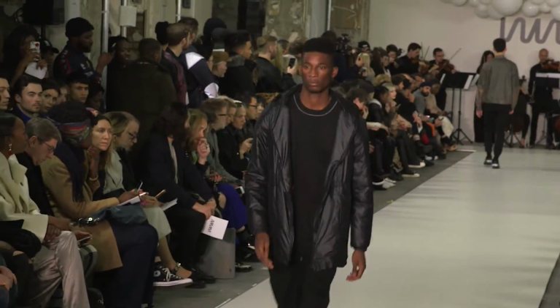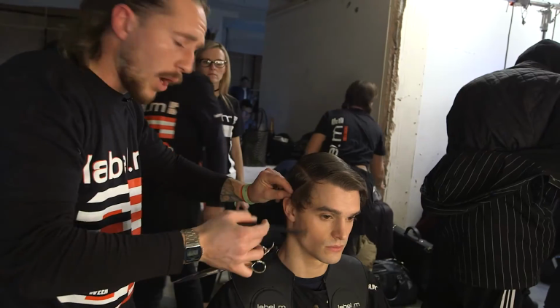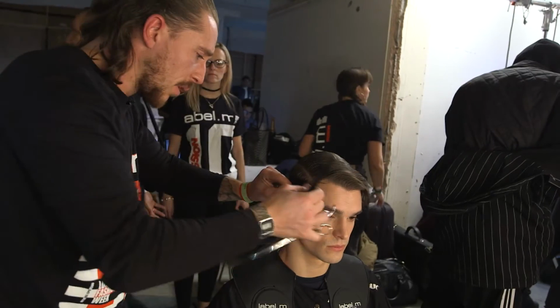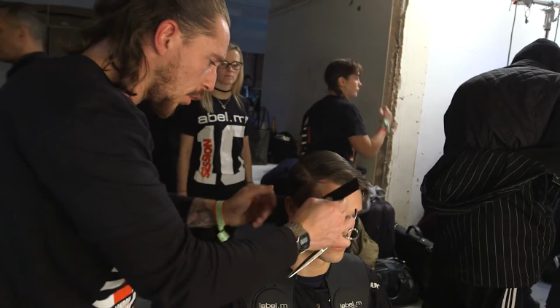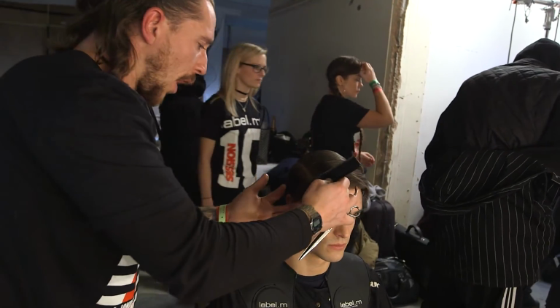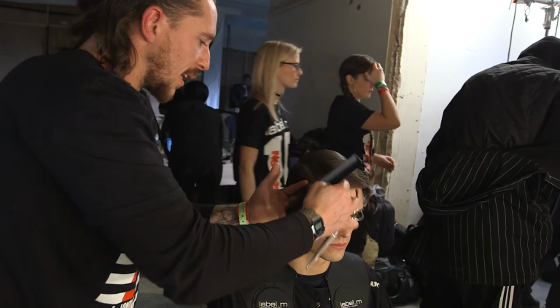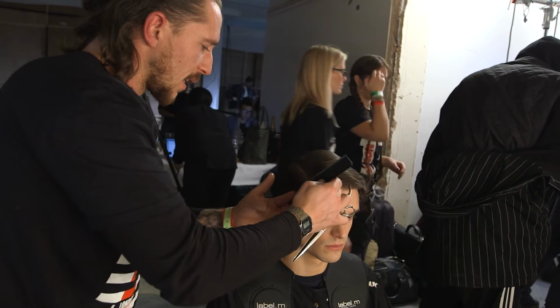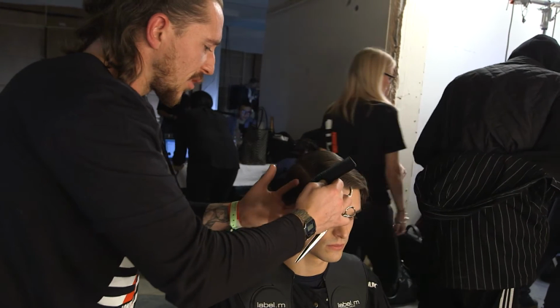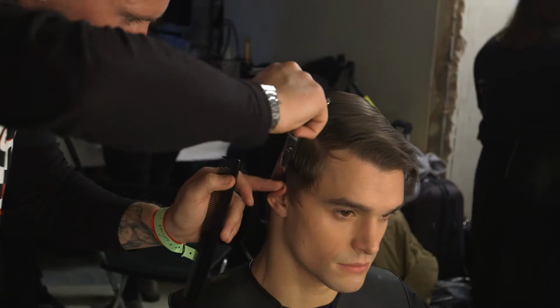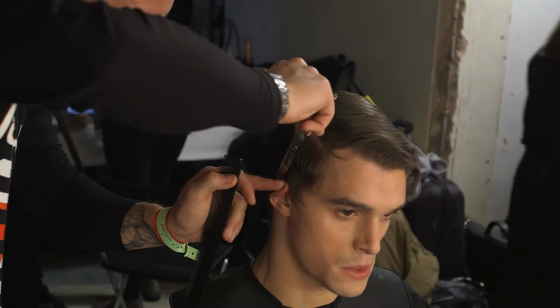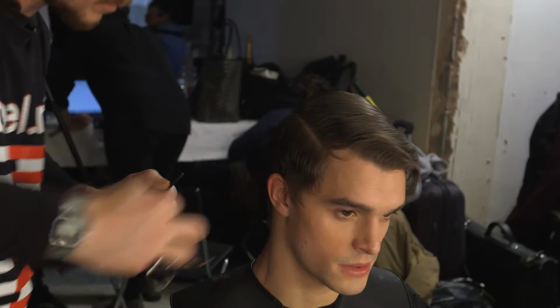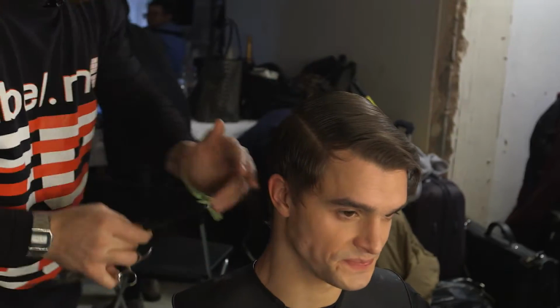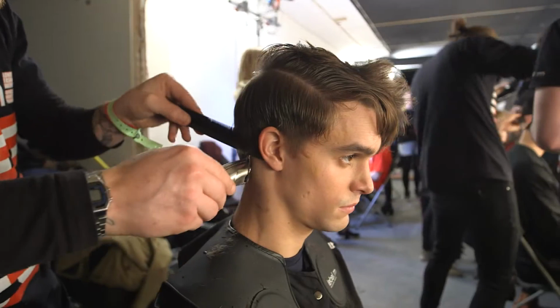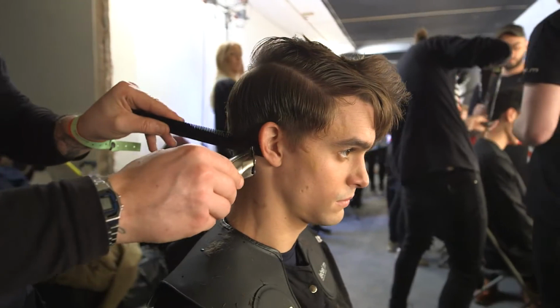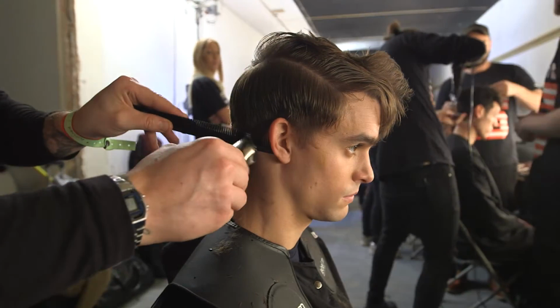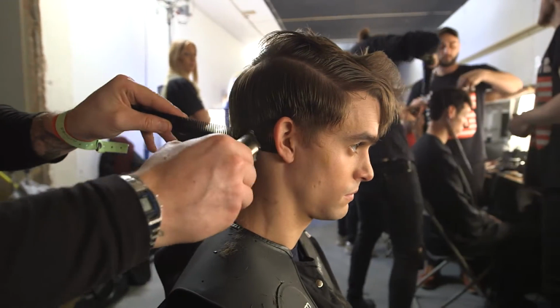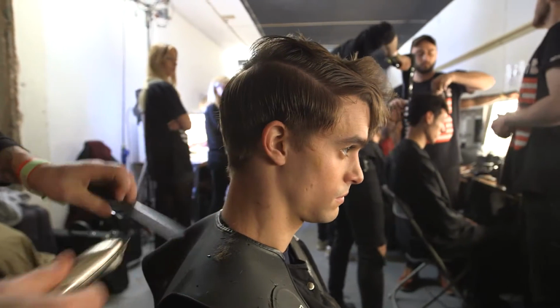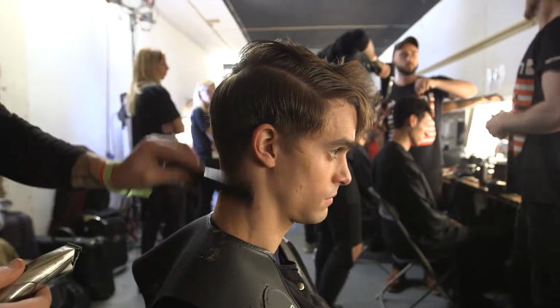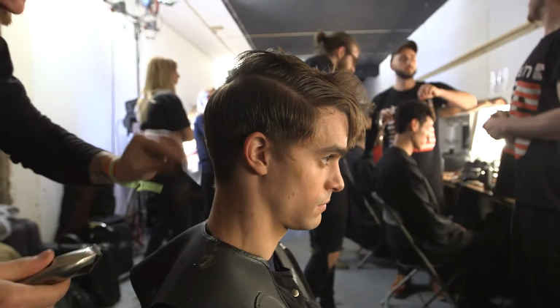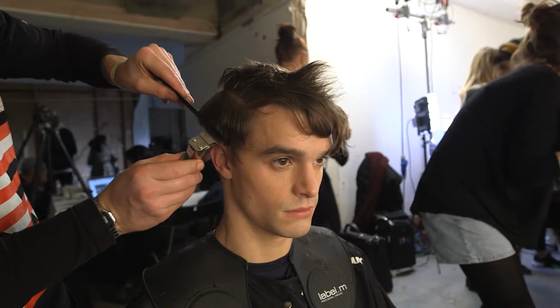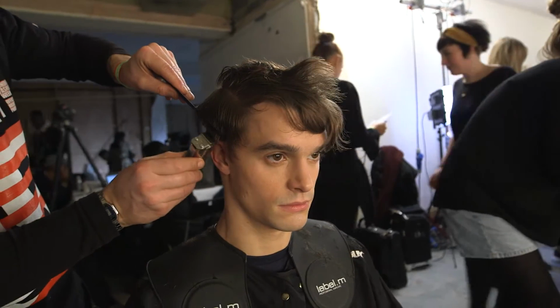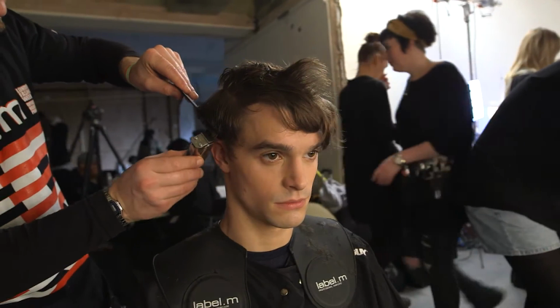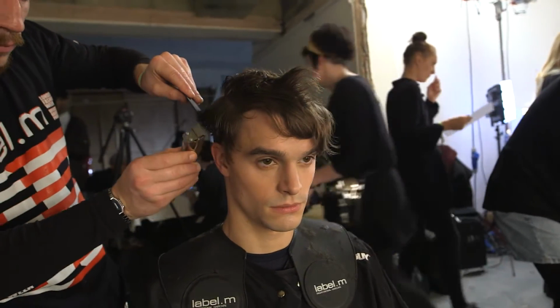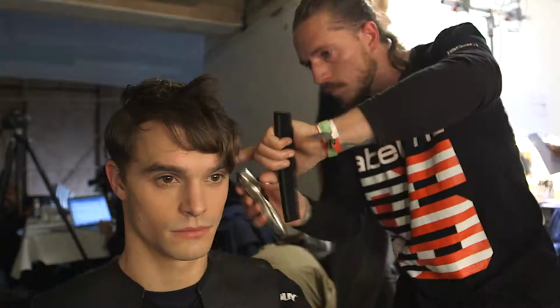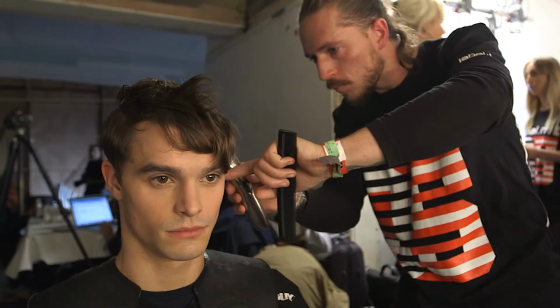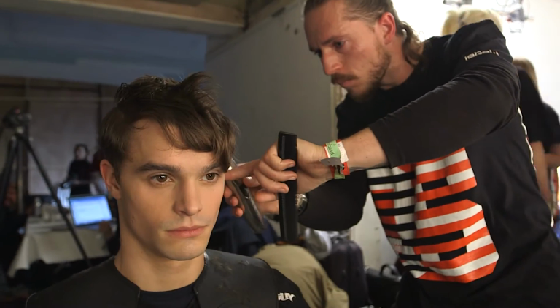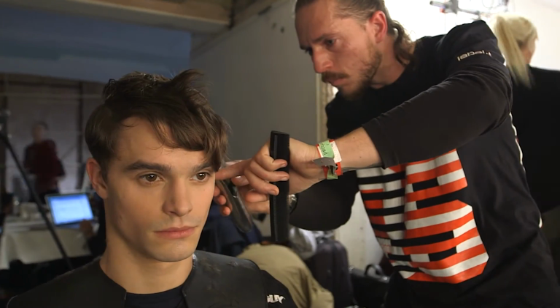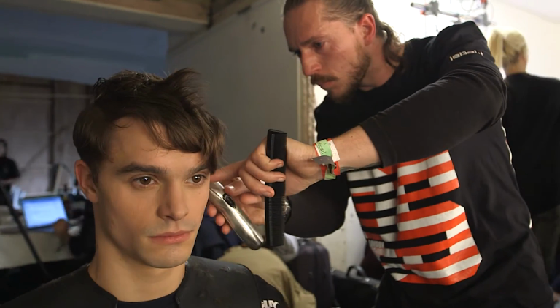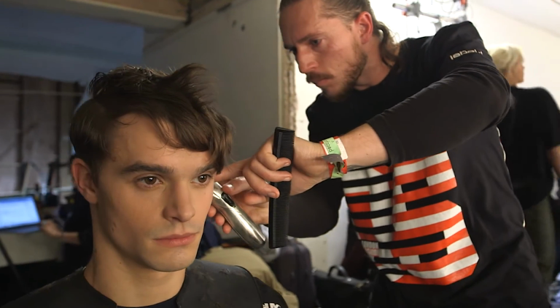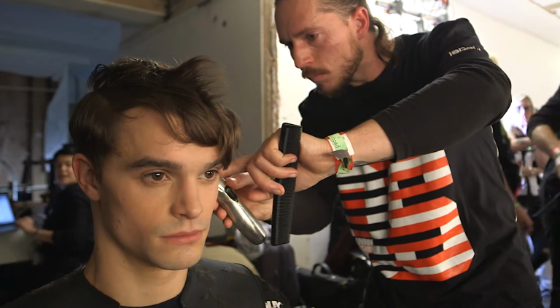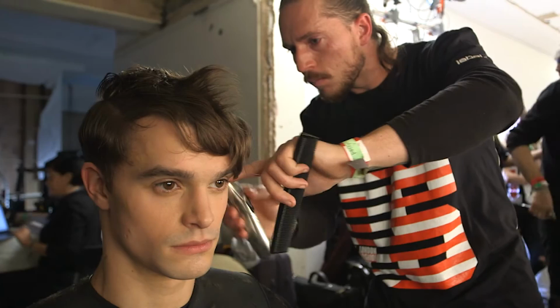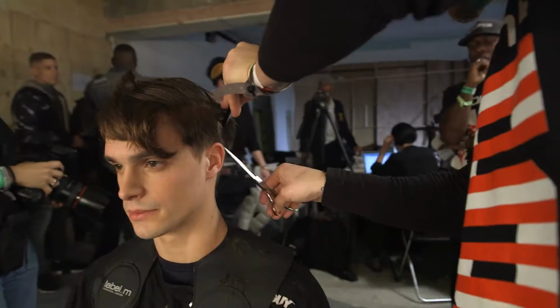What we're working with for a few of the guys here is just tidying up a little bit of the perimeter edge, so just making the general shape a little bit neater, working with how they would wear their hair, as that's a running theme with the clothes too.